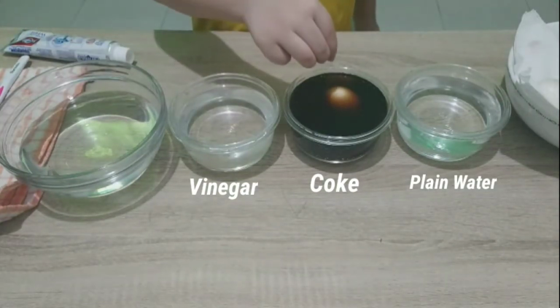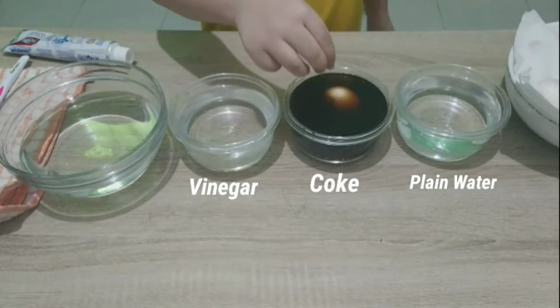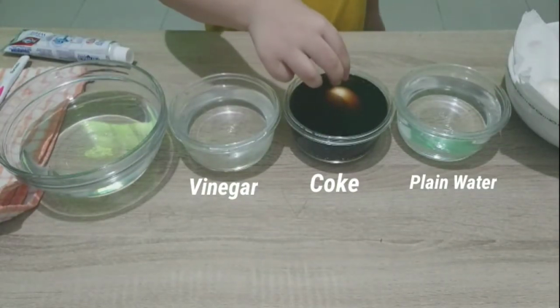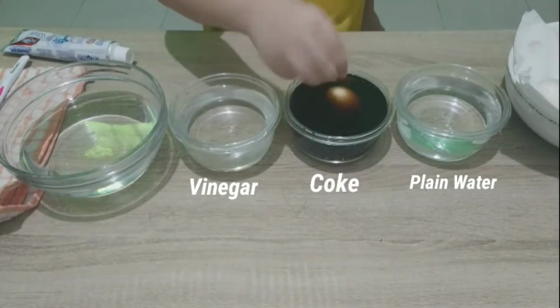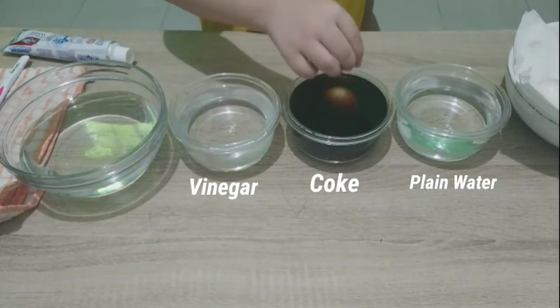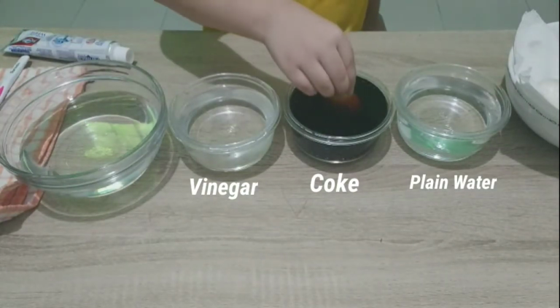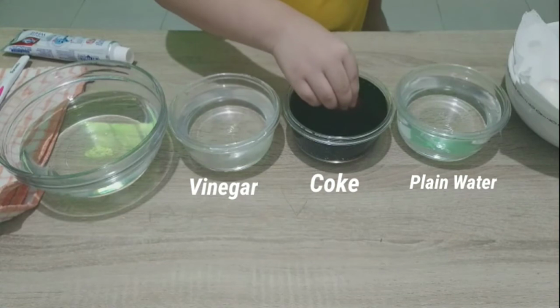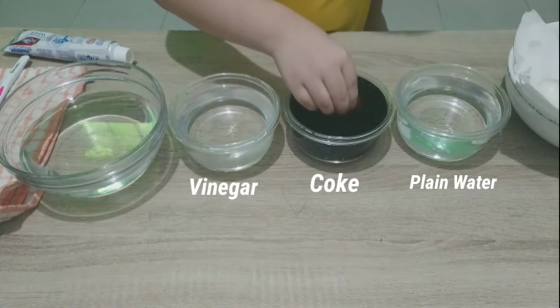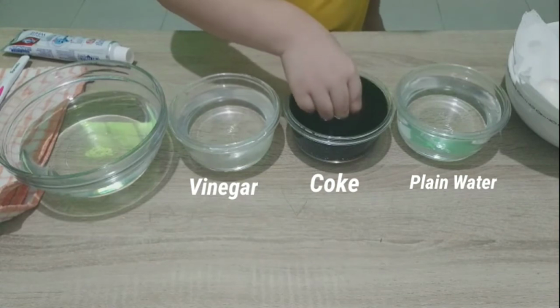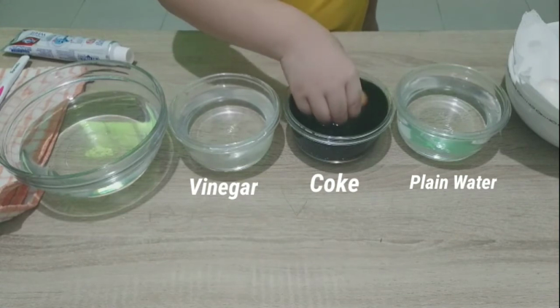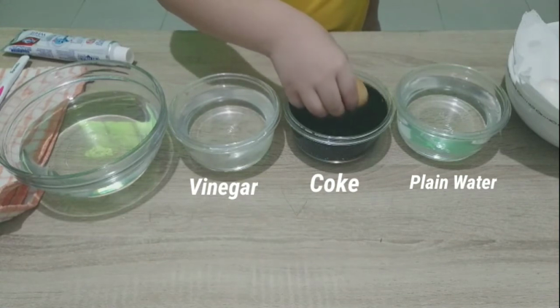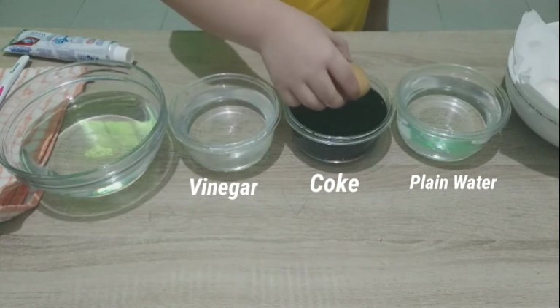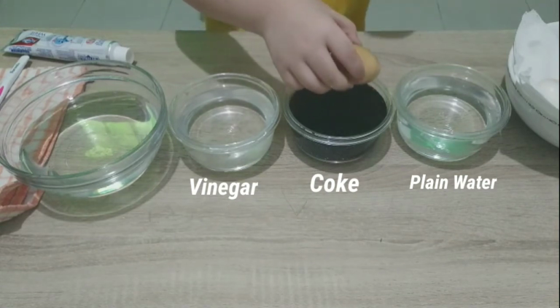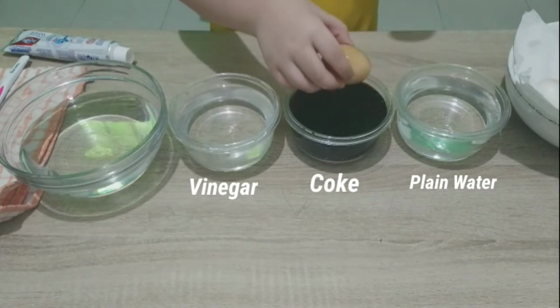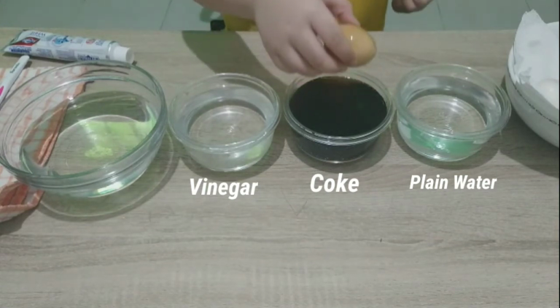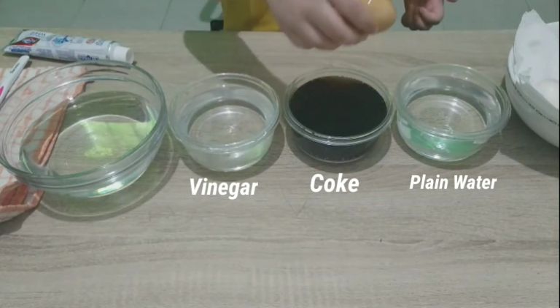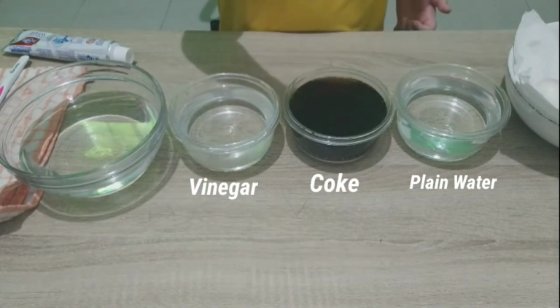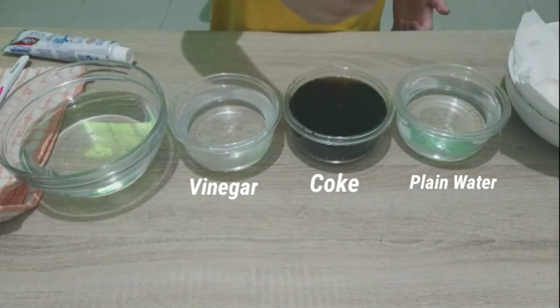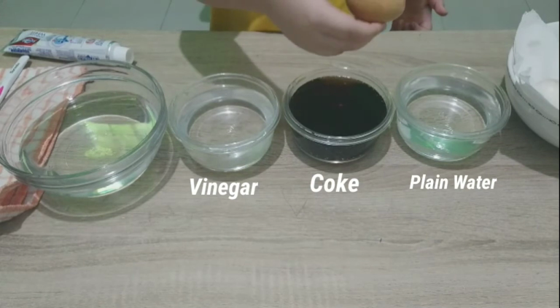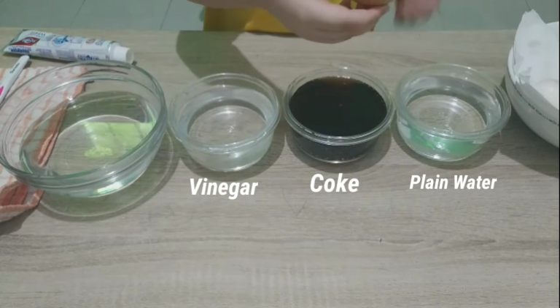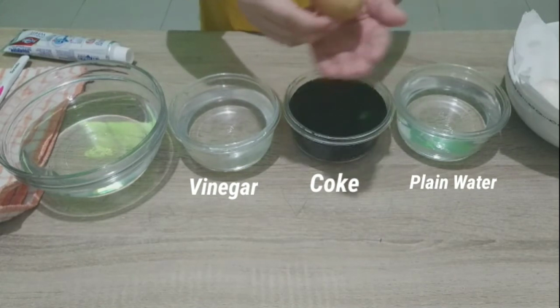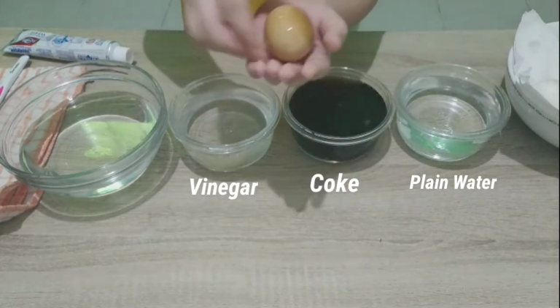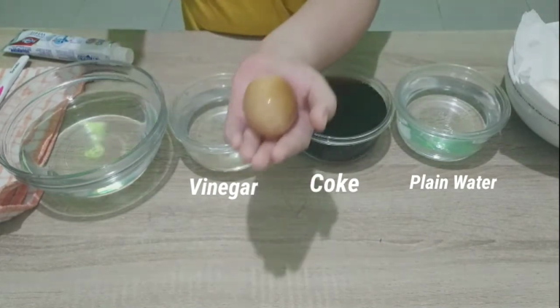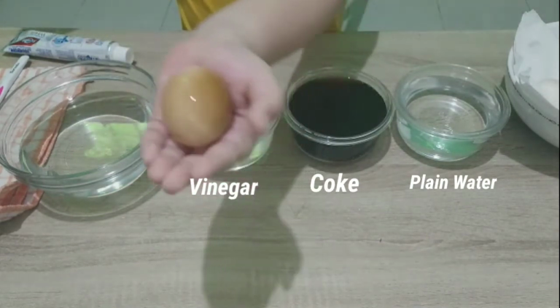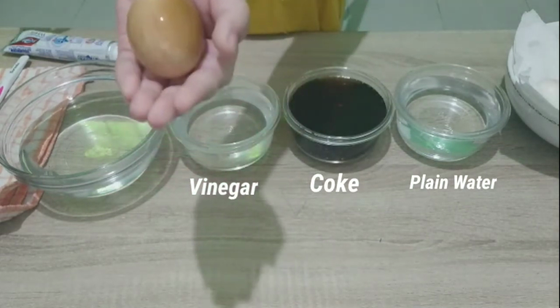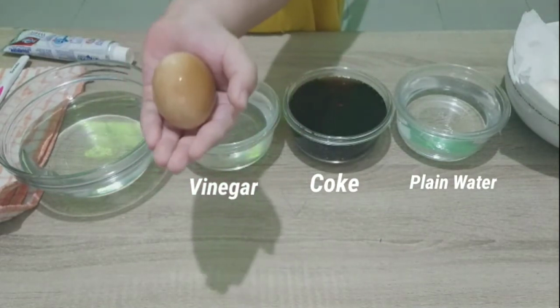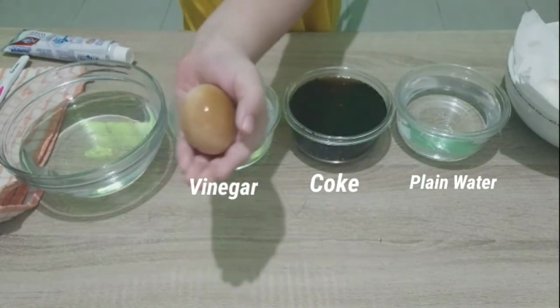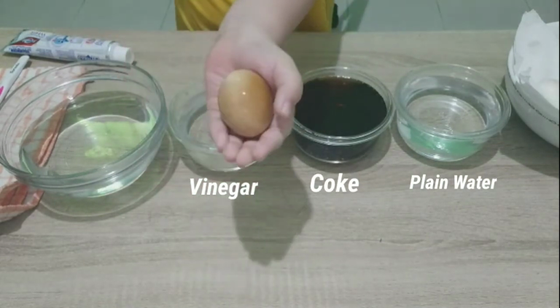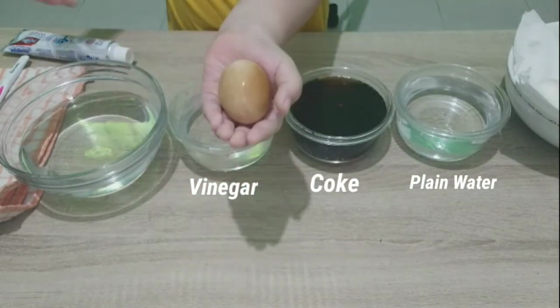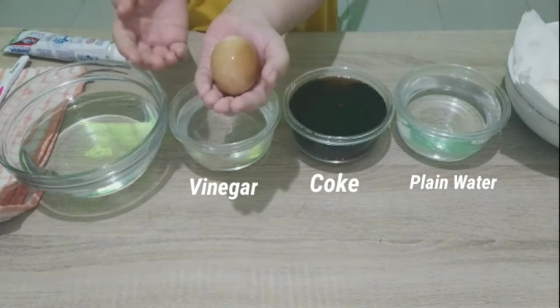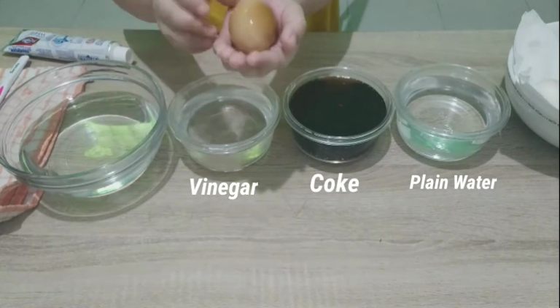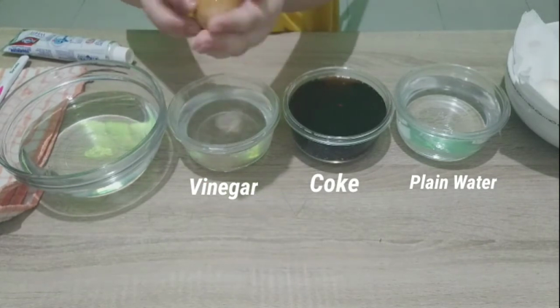The last one is with coke. Look at the eggshell — it changed color. The soda color stained on the eggshell.